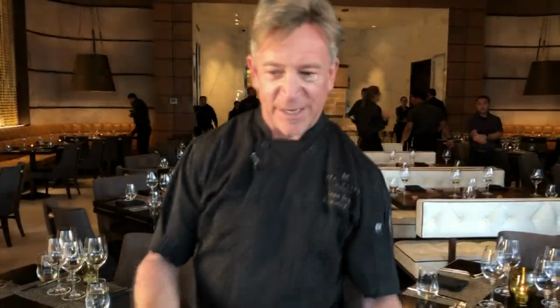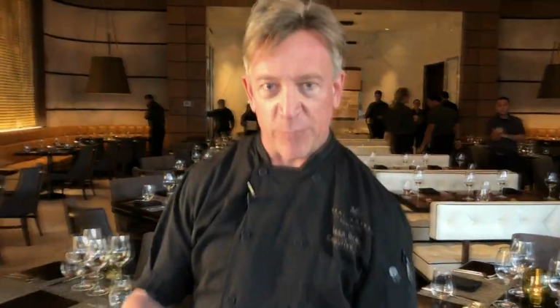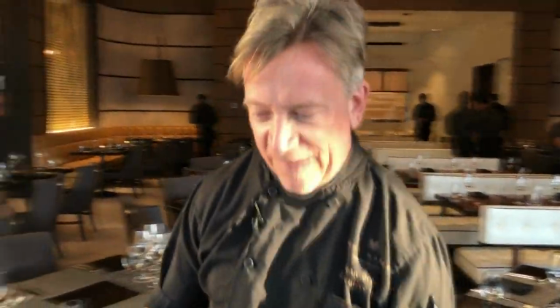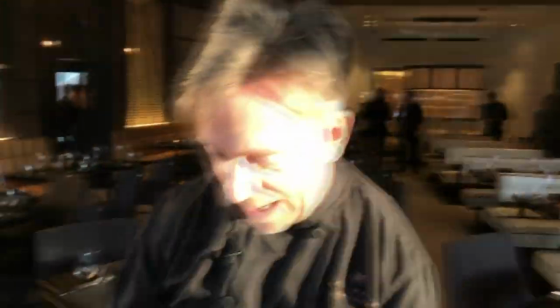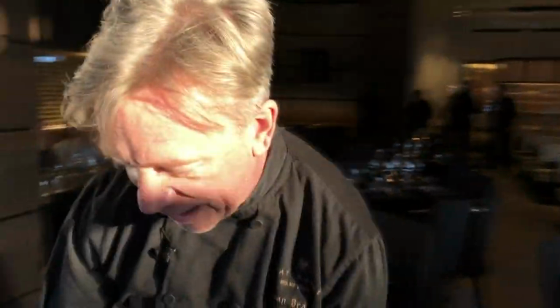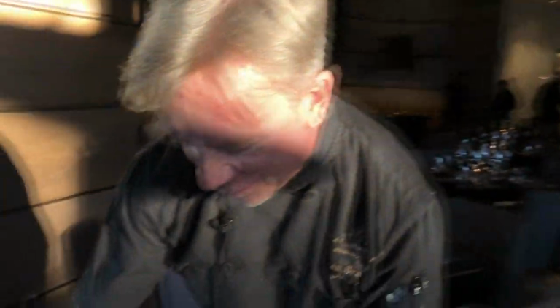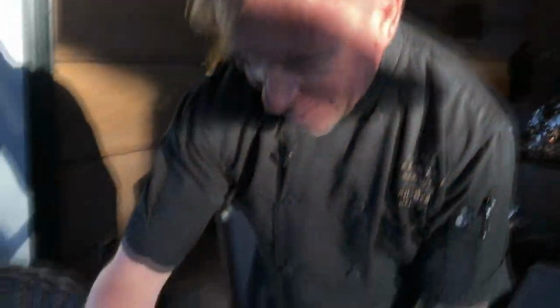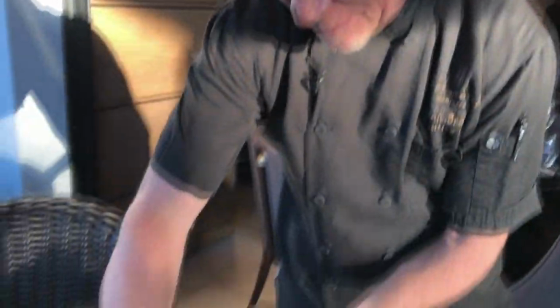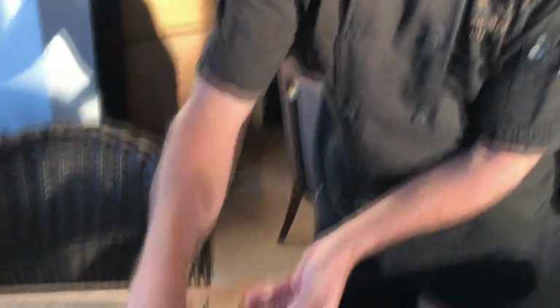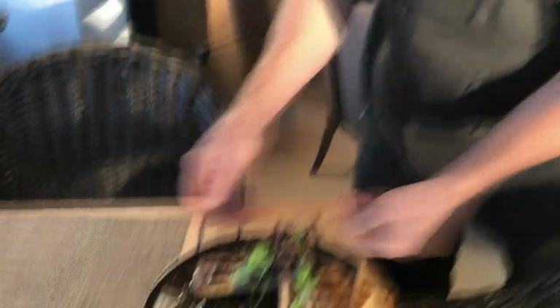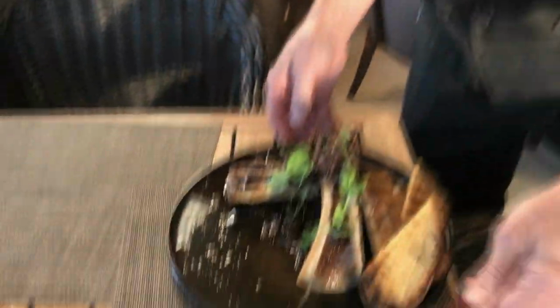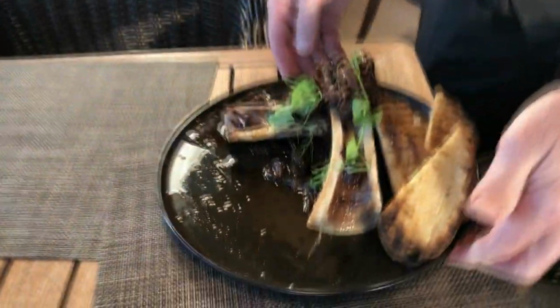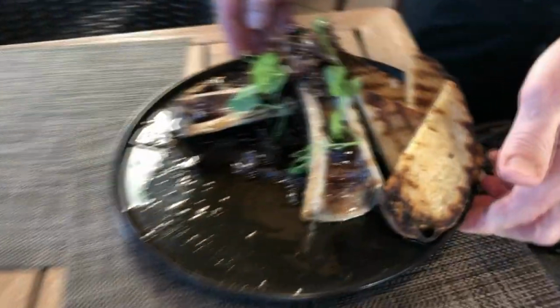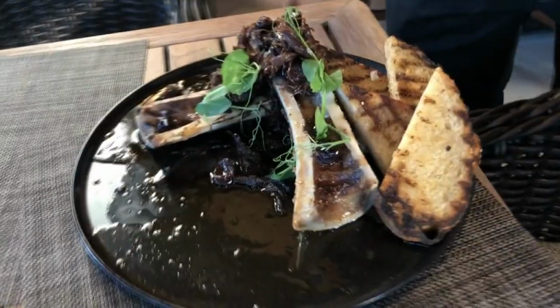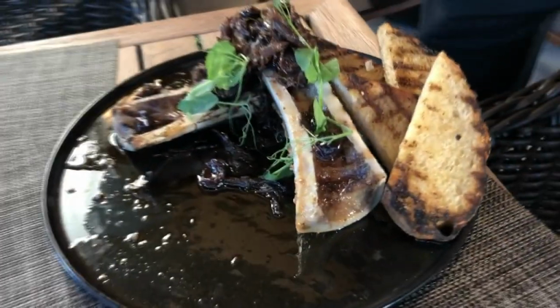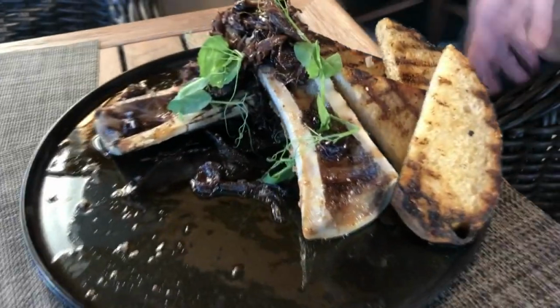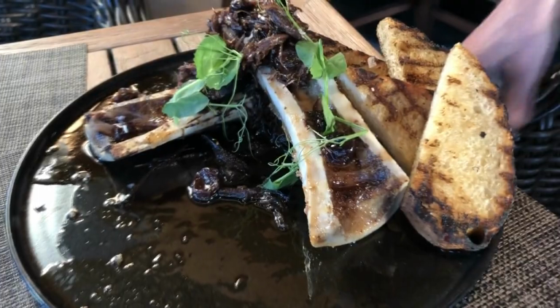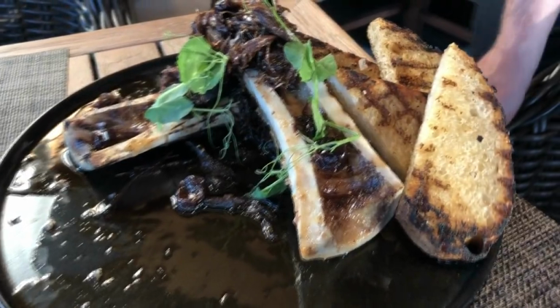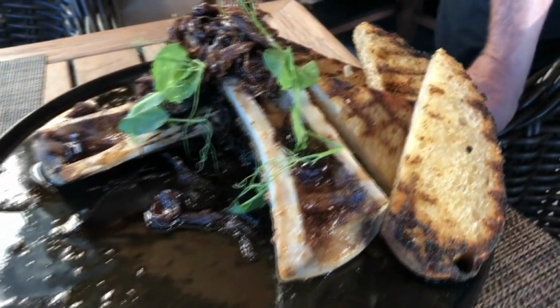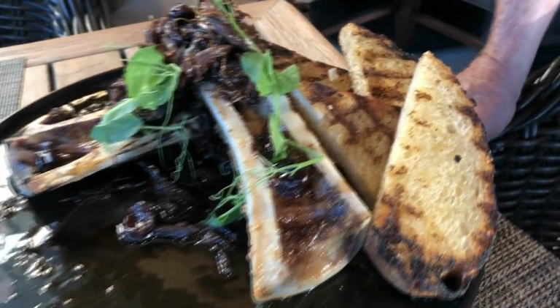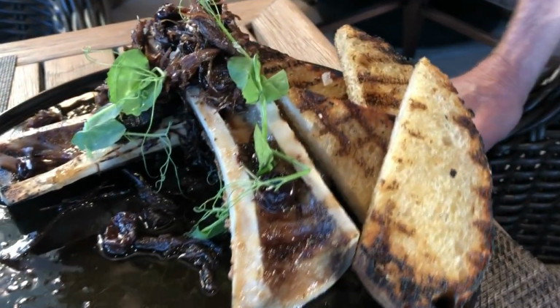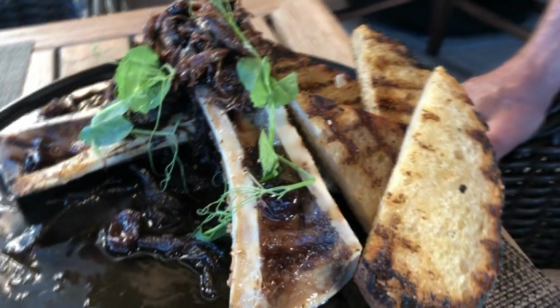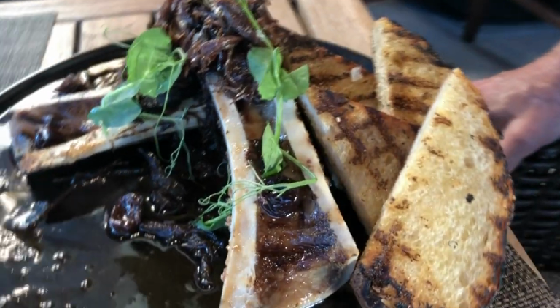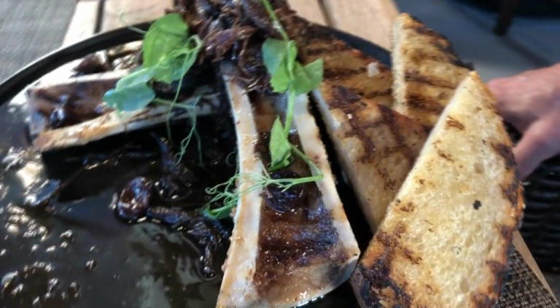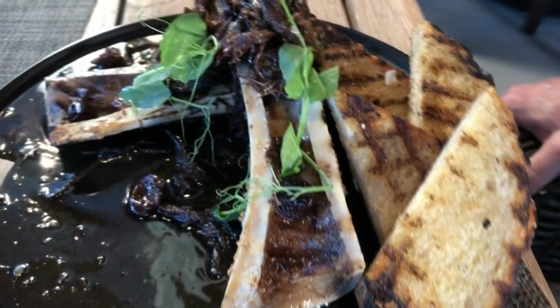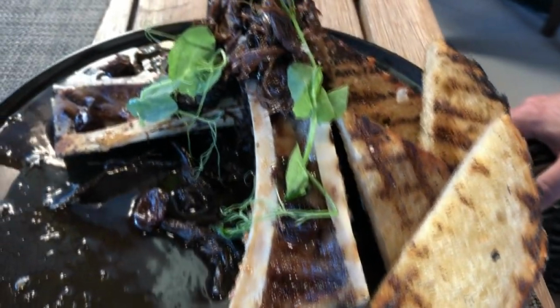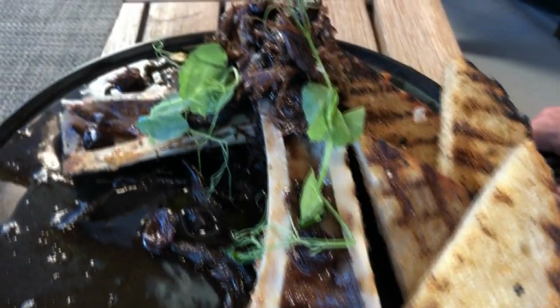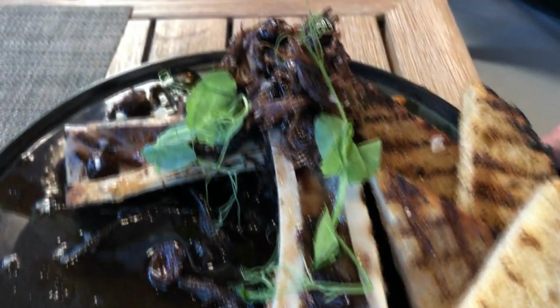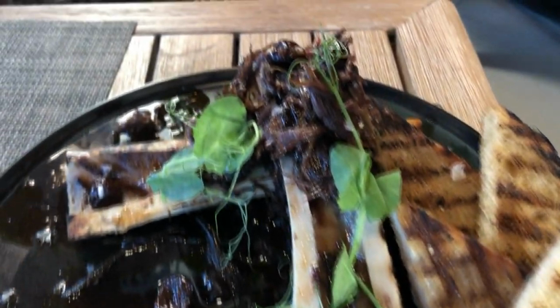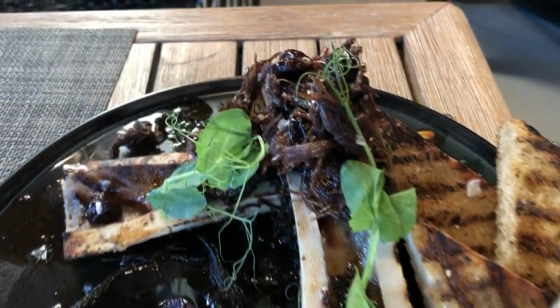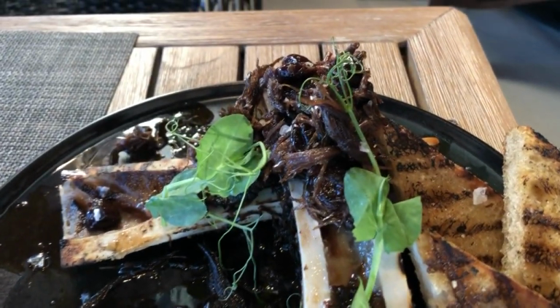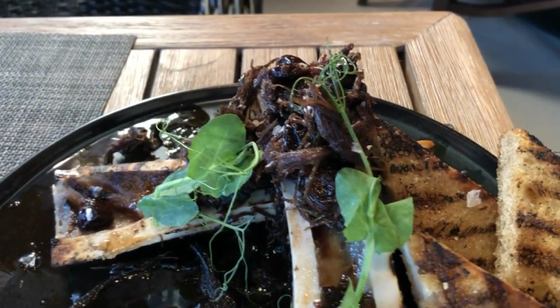And one of my favorite appetizers — this is the roasted bone marrow, the short rib cherry marmalade, and a grilled sourdough. It's just a flavor combination.